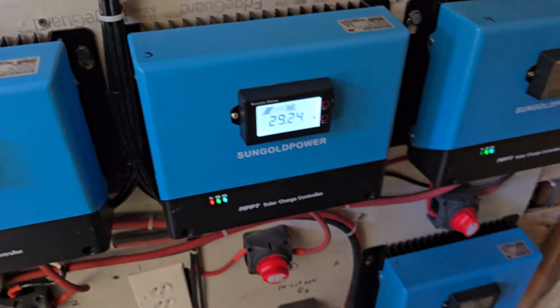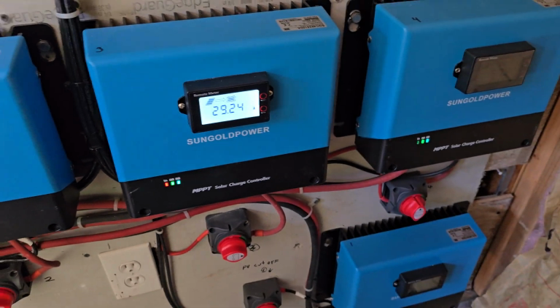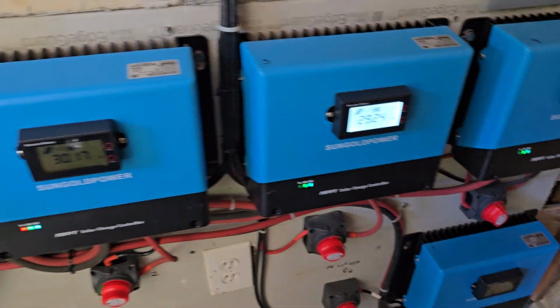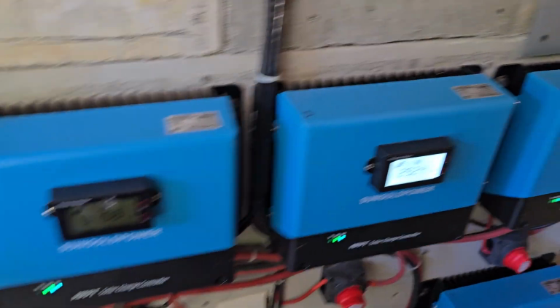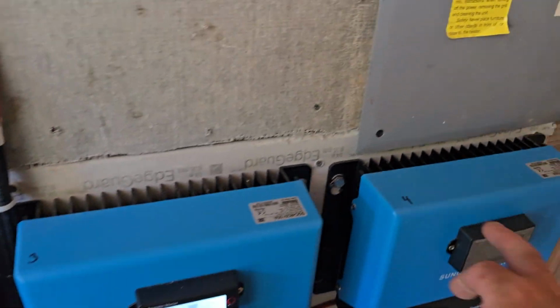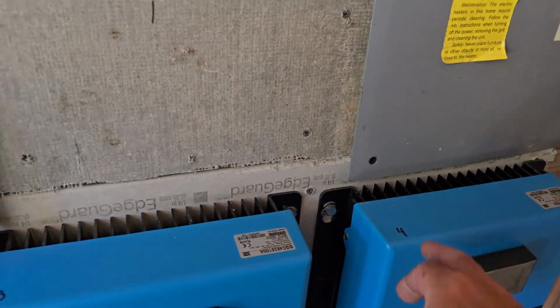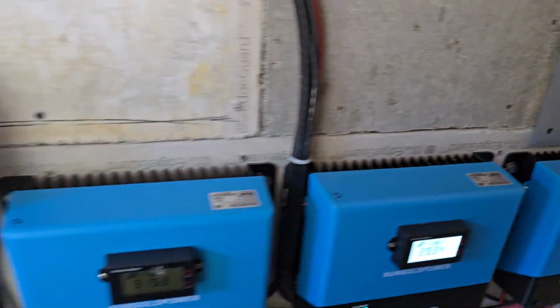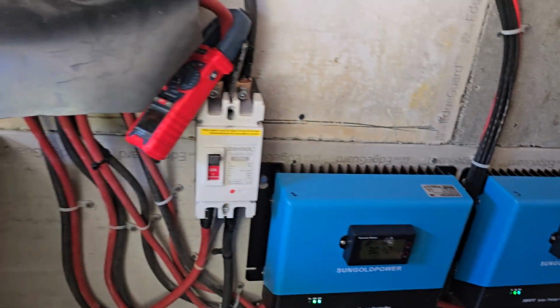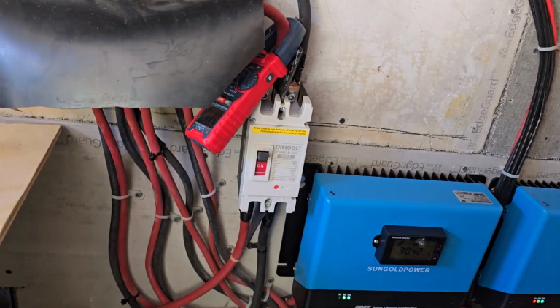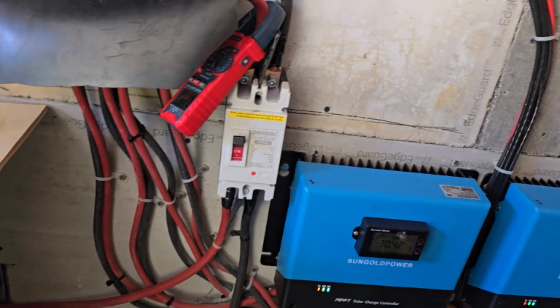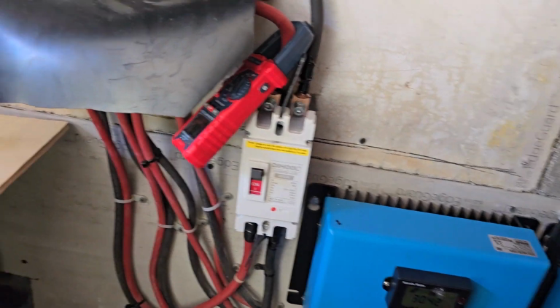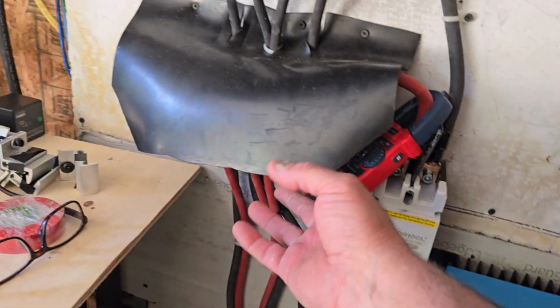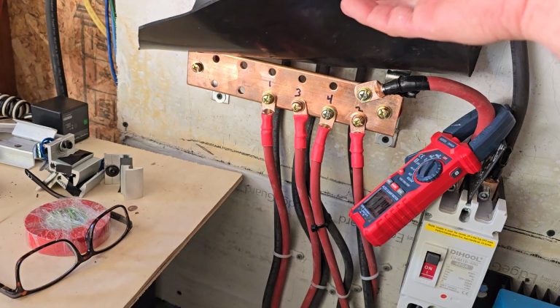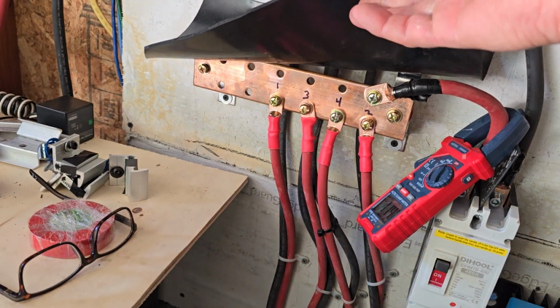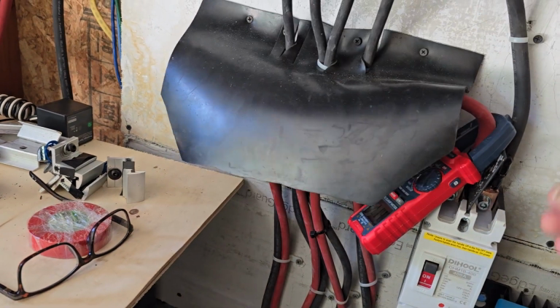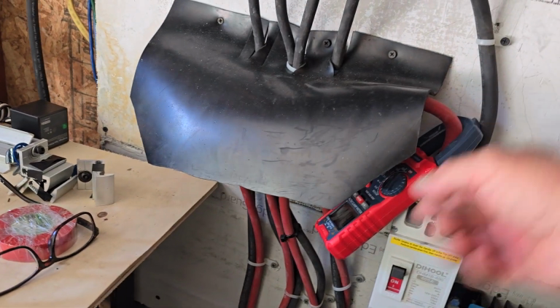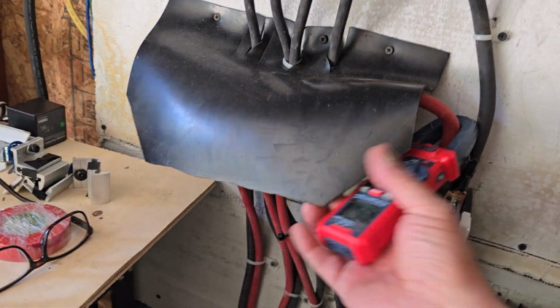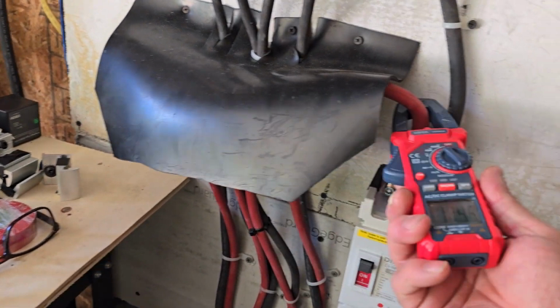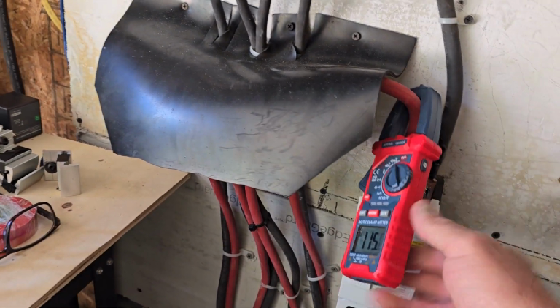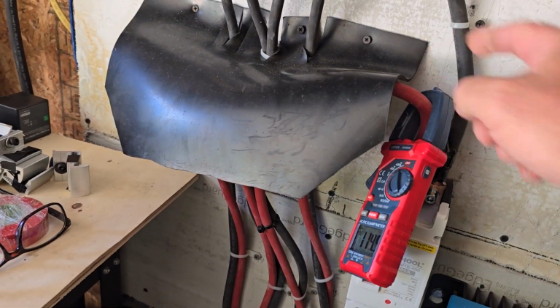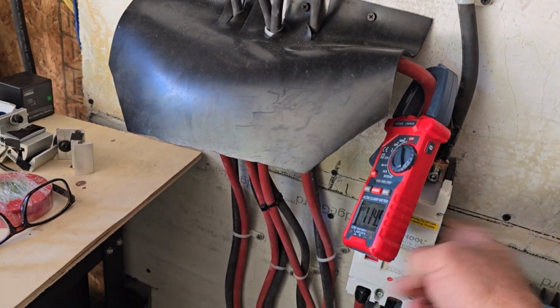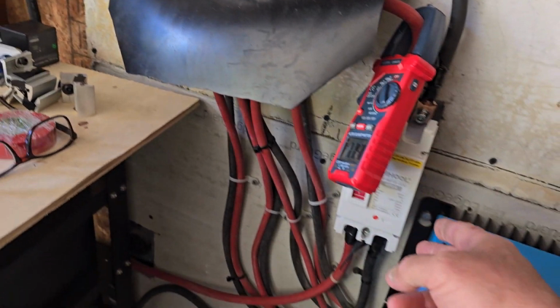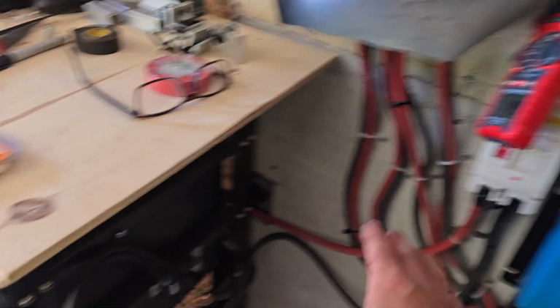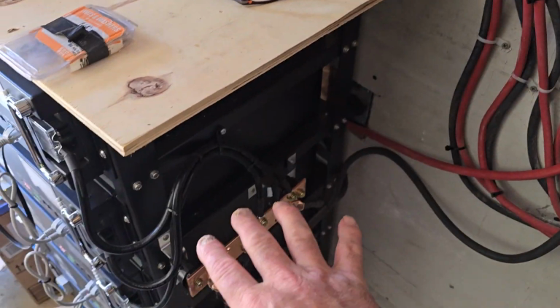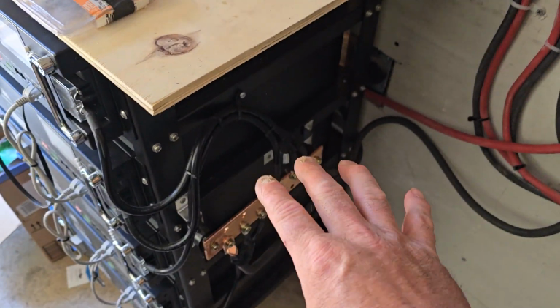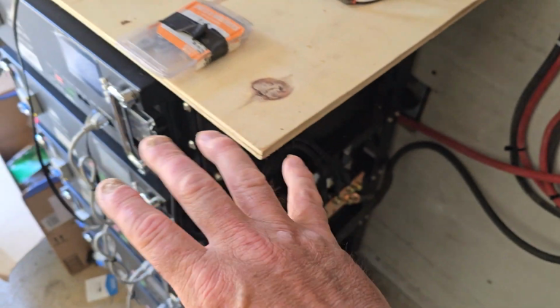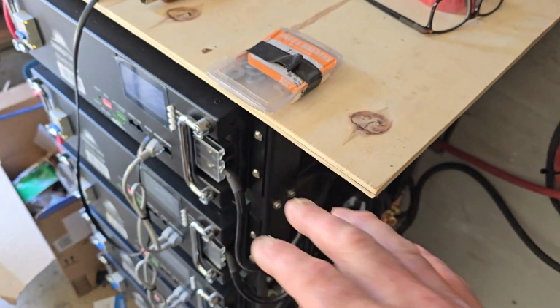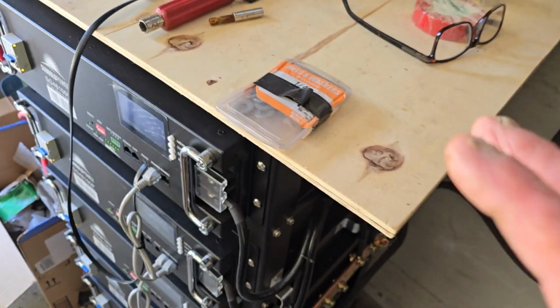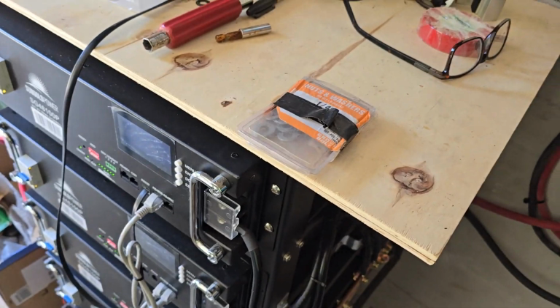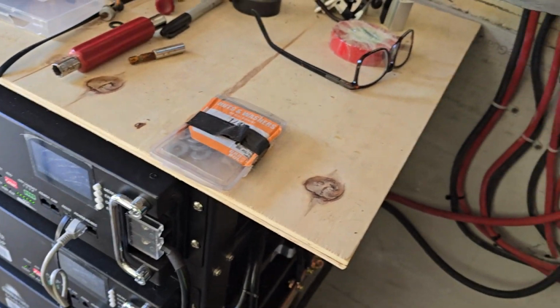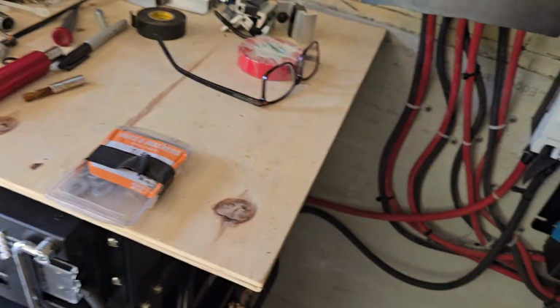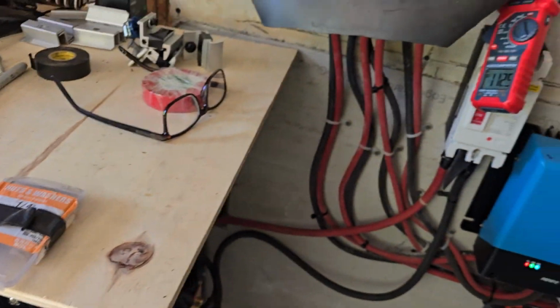The one down there below is also not activated right now. These all go into this bus bar, coming out of that bus bar on this red cable into this breaker, which then goes to the batteries to charge the batteries. Batteries are like 99% charged right now.